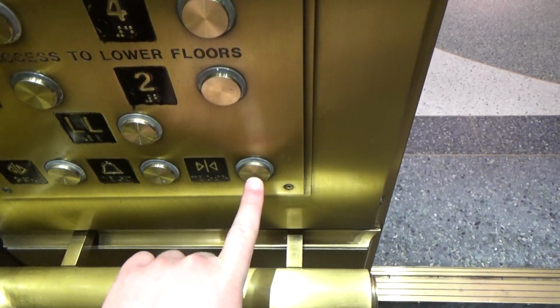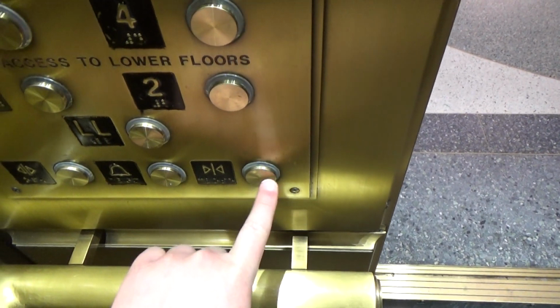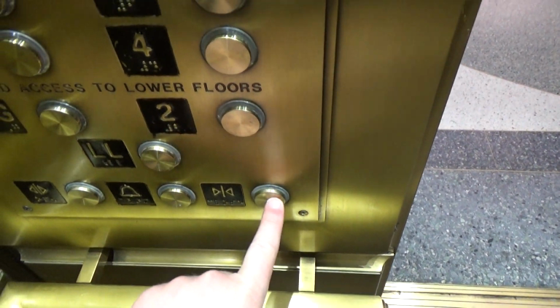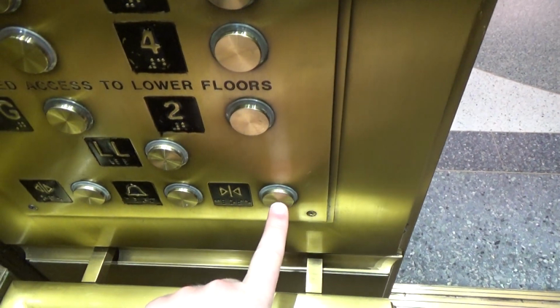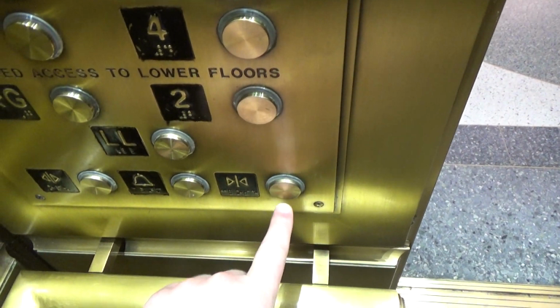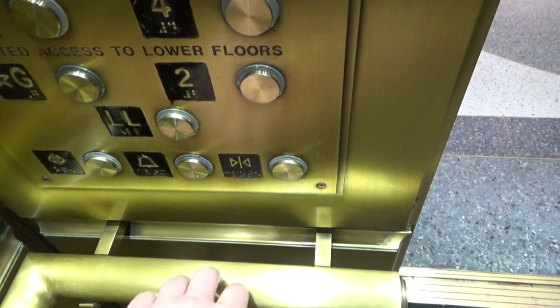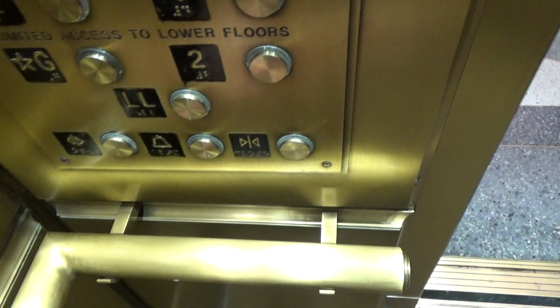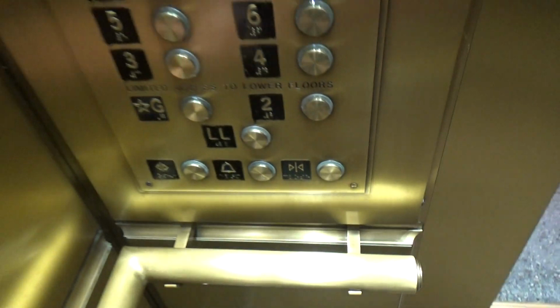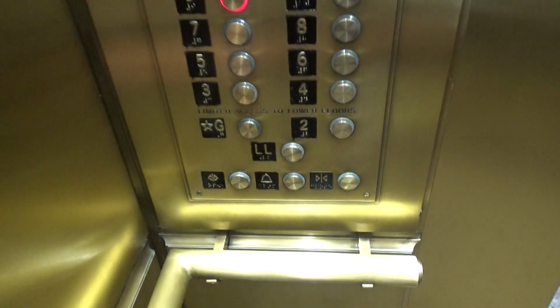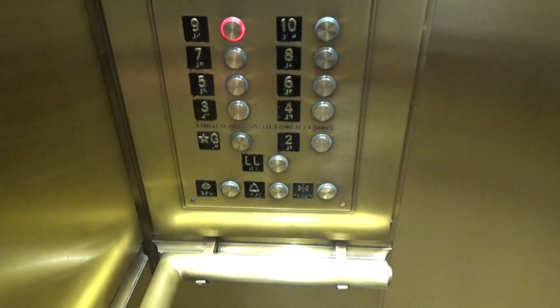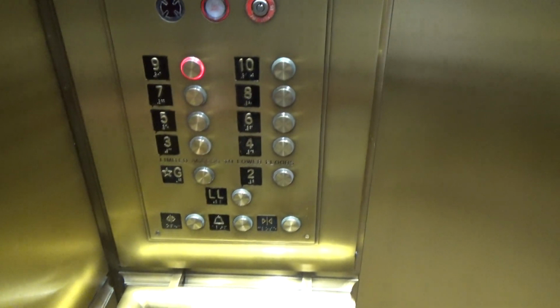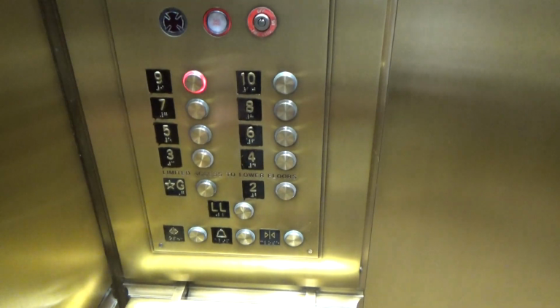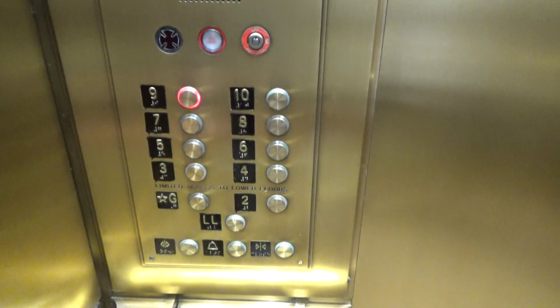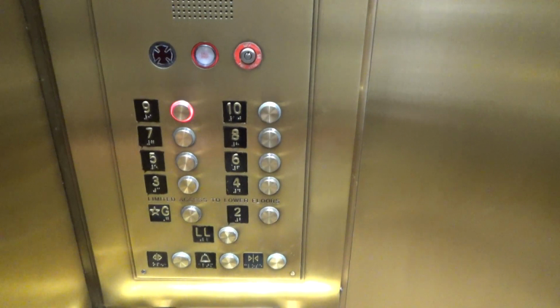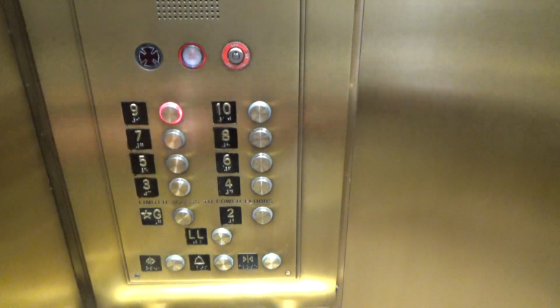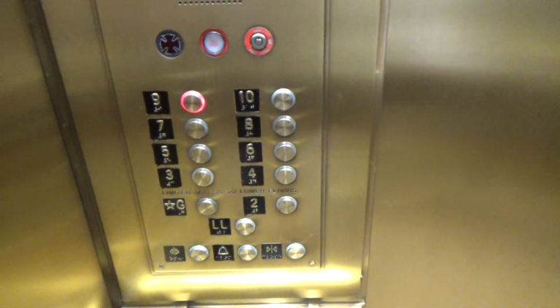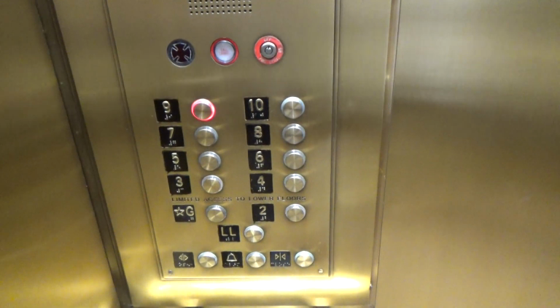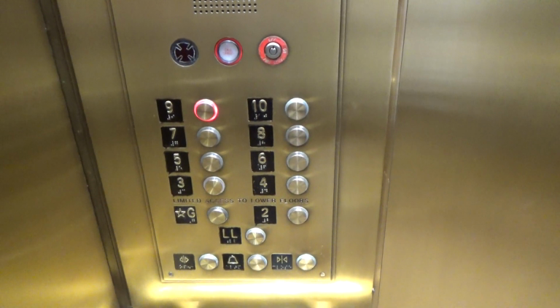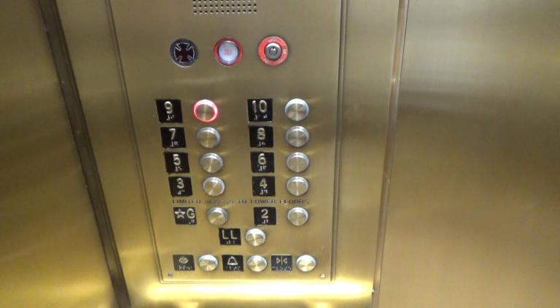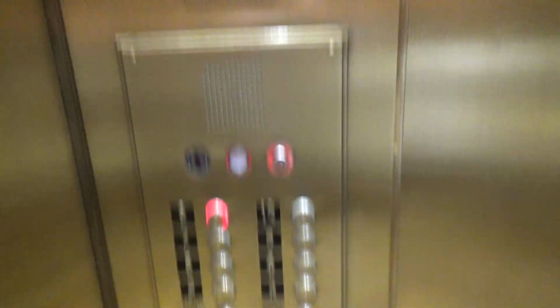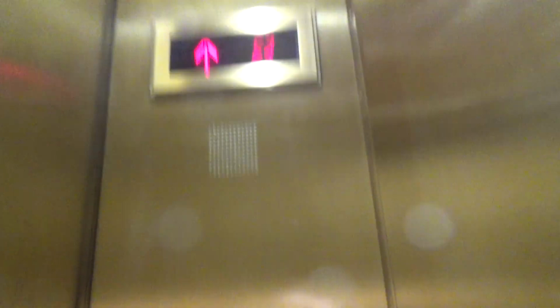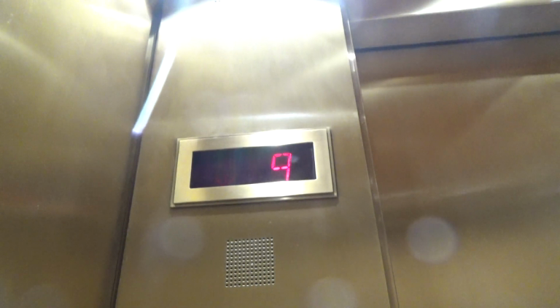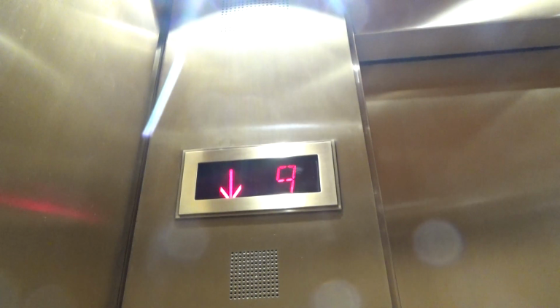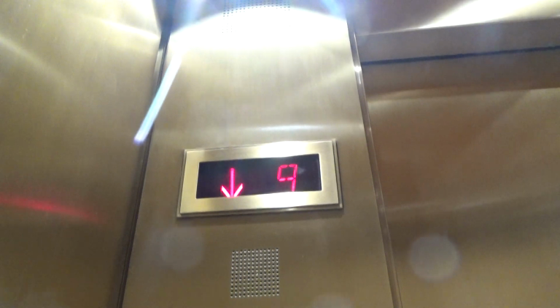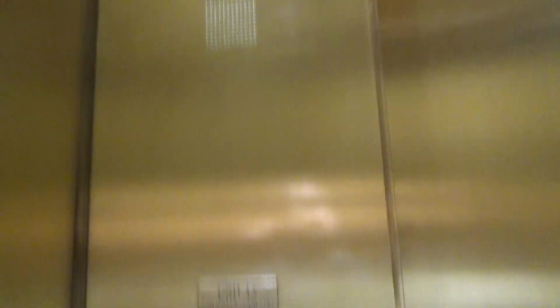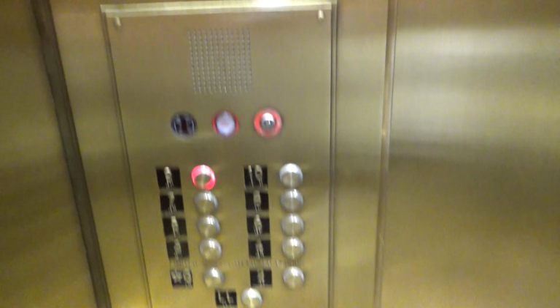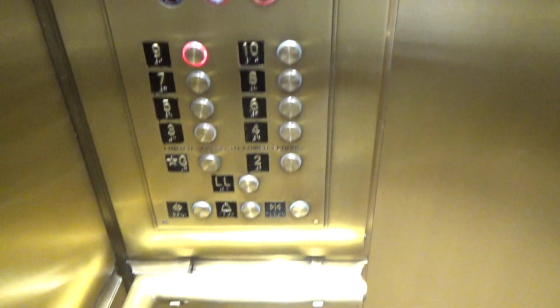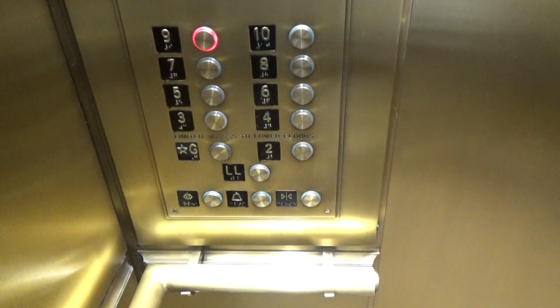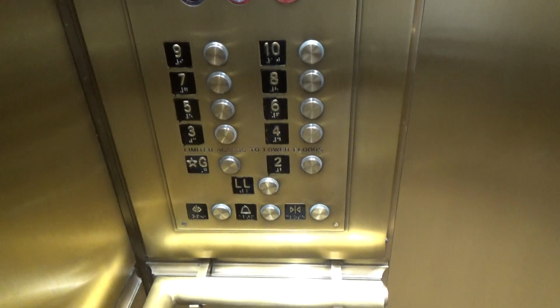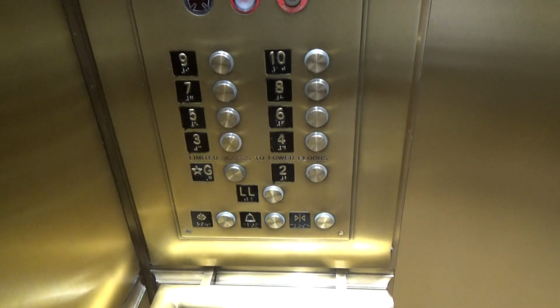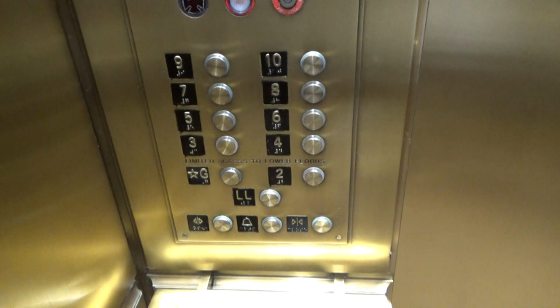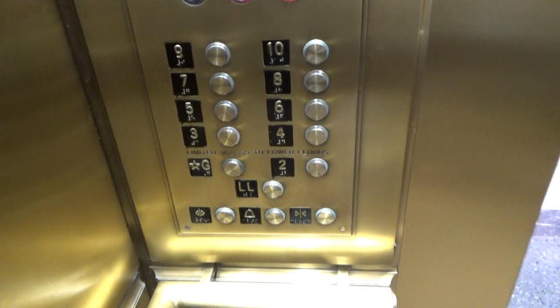Going up to 9? Is there... Is 9 the Winter Garden up there? I'm not too sure about that. And these are busy. Yeah, 9. Thank you.